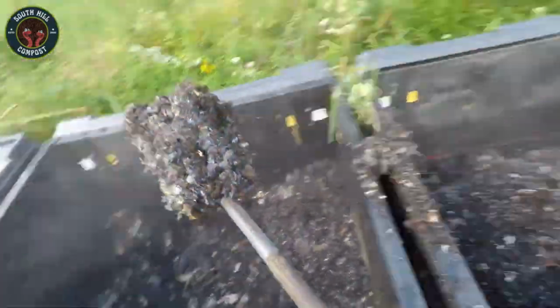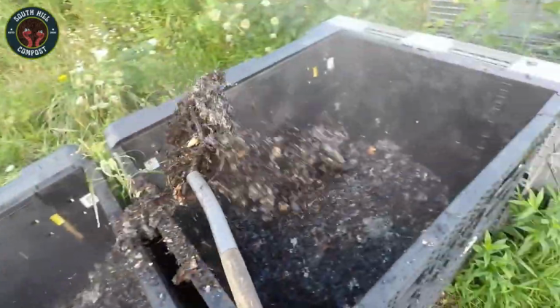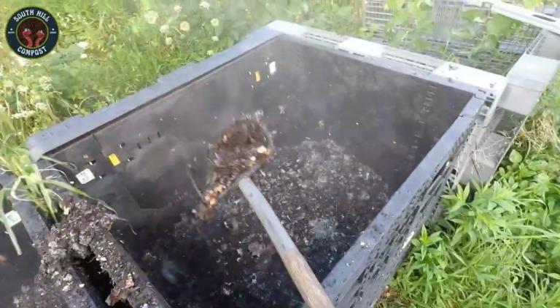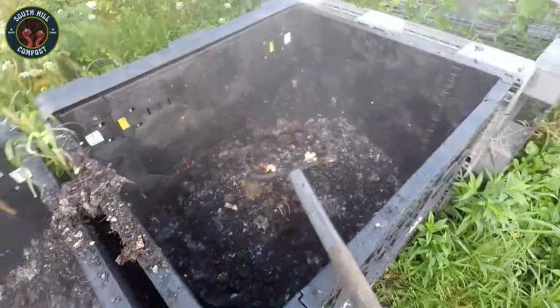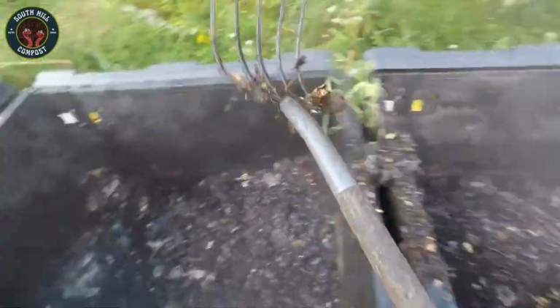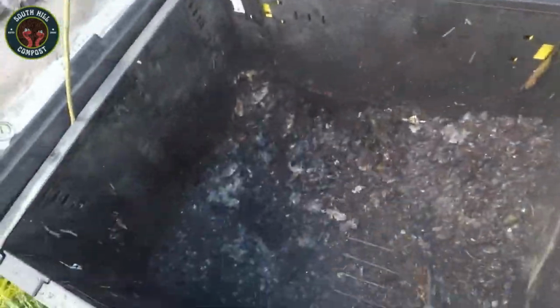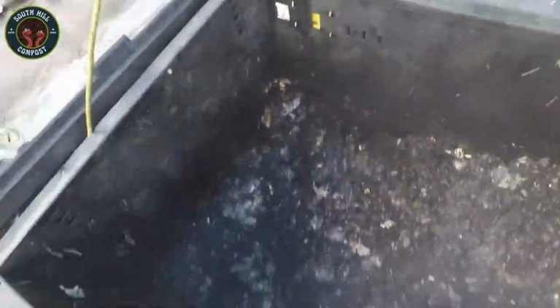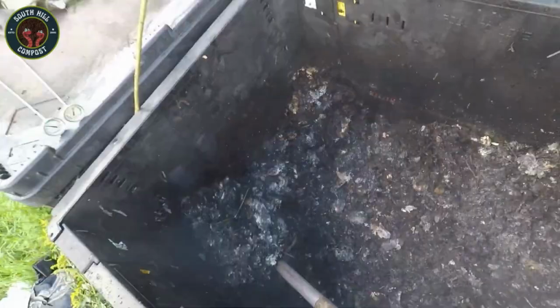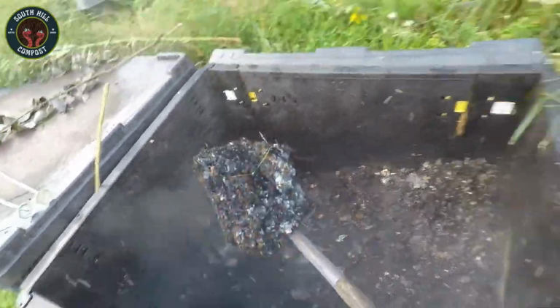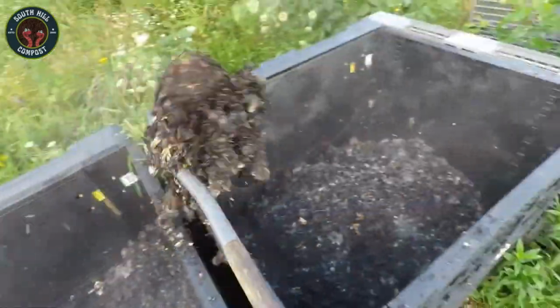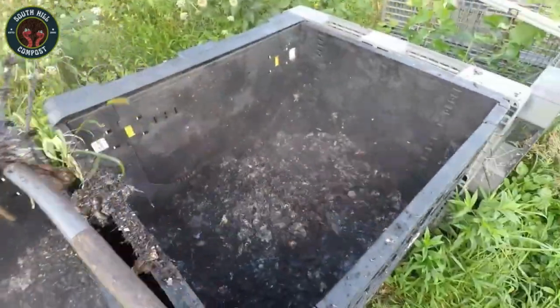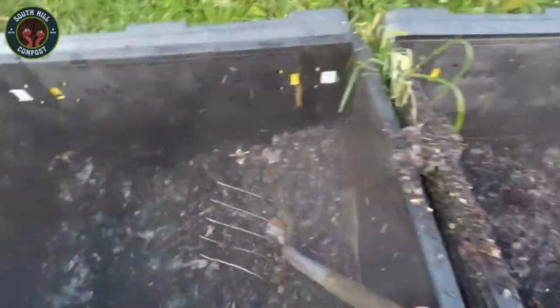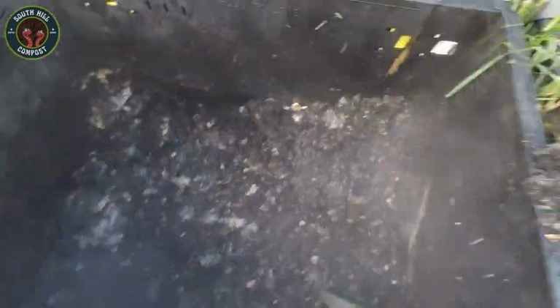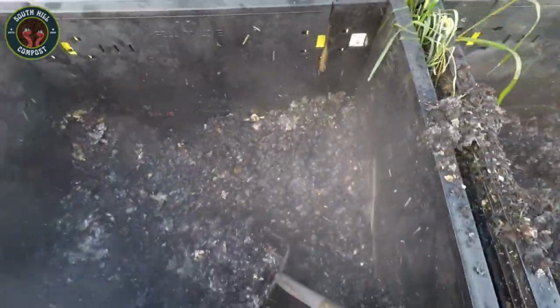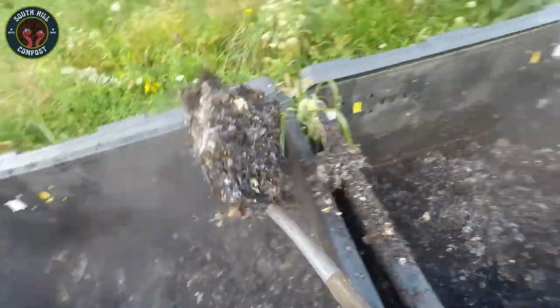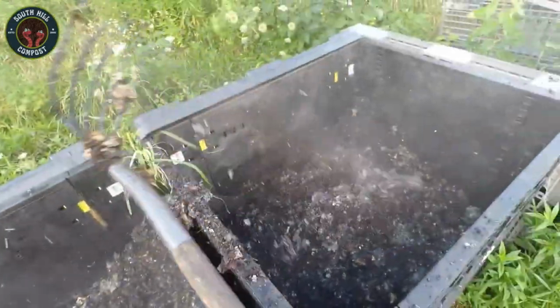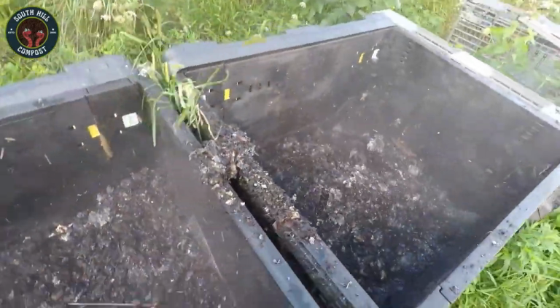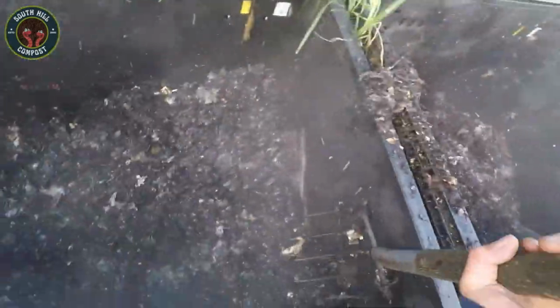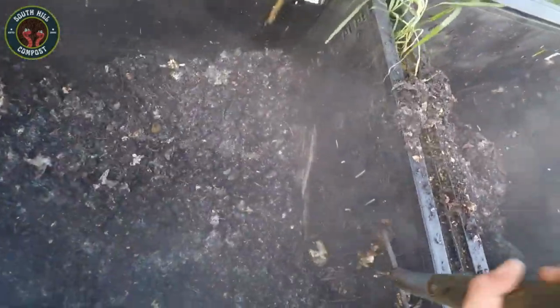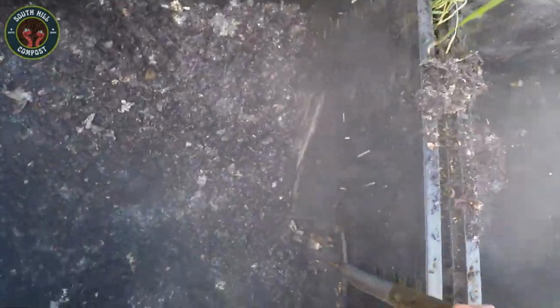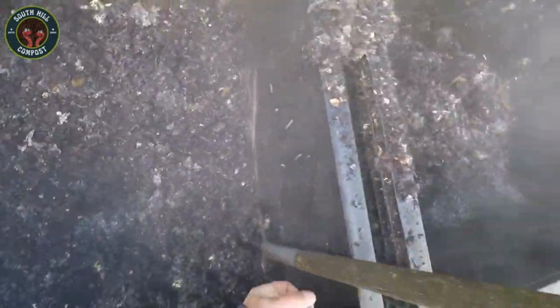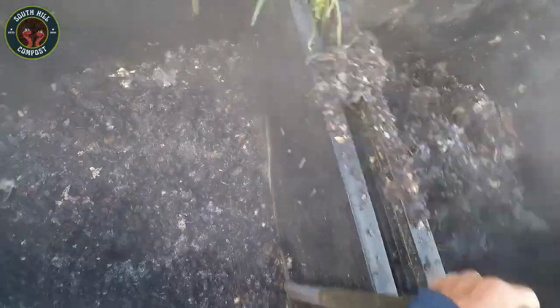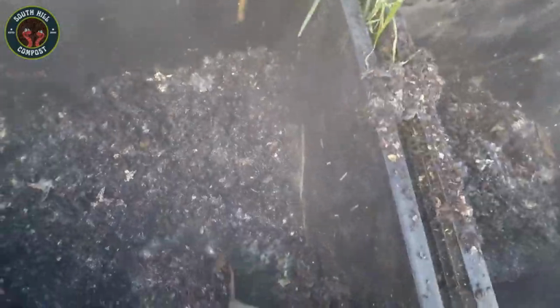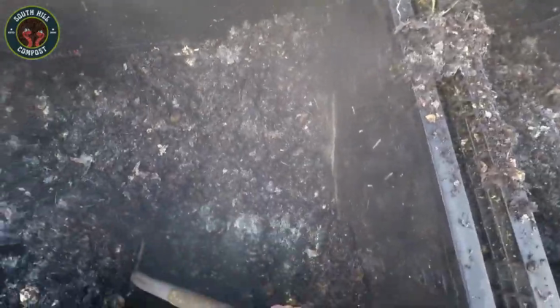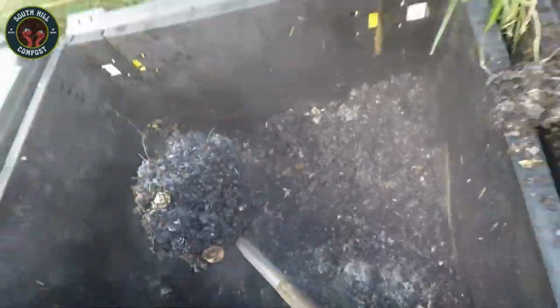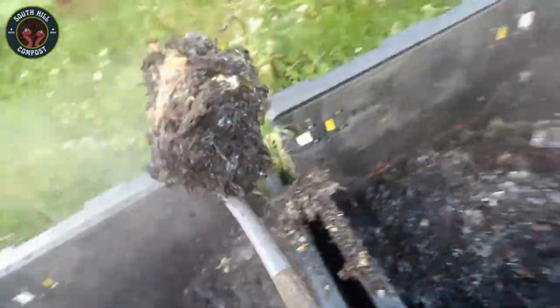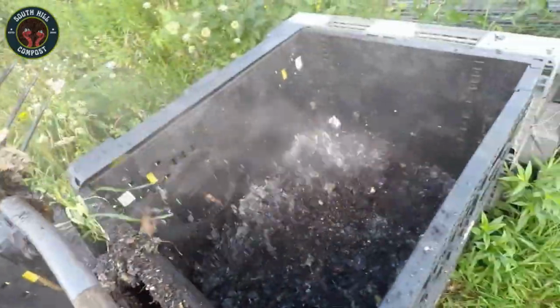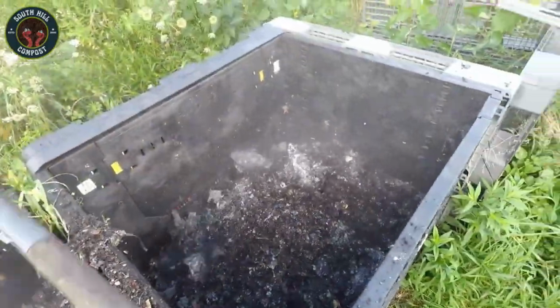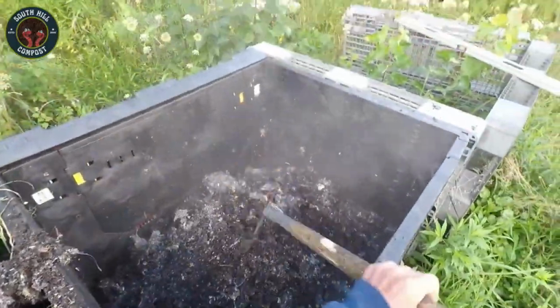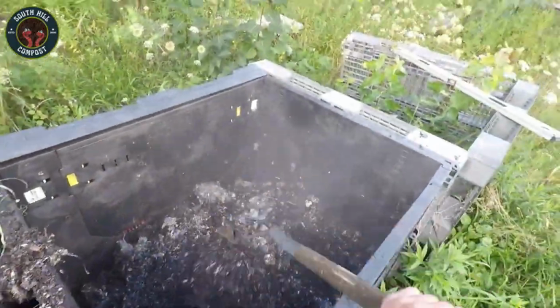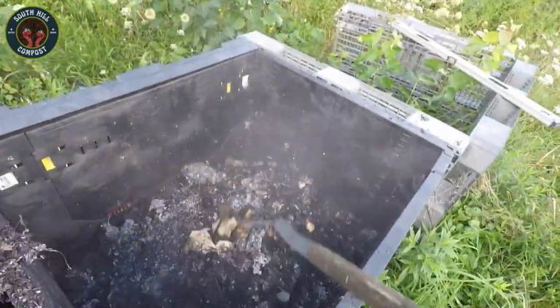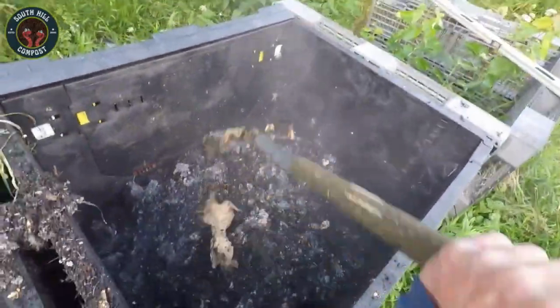Add just the right amount of moisture — like a wrung-out sponge — and you've got the perfect recipe for composting success. Too dry, and the bin won't heat up. Too wet, and it could get smelly and soggy.